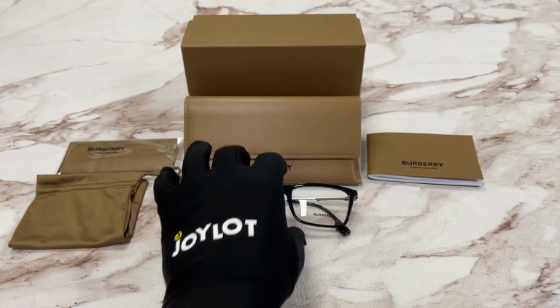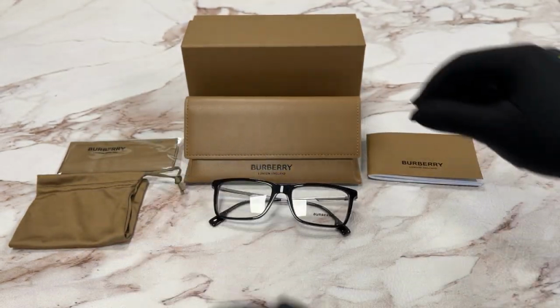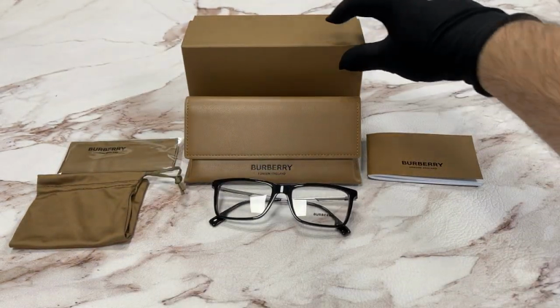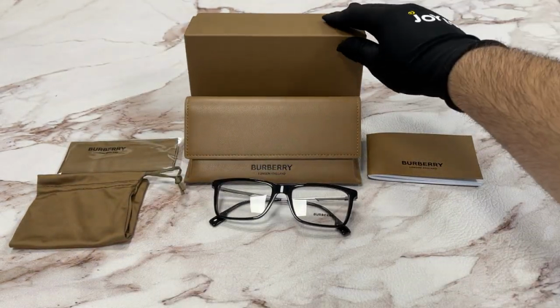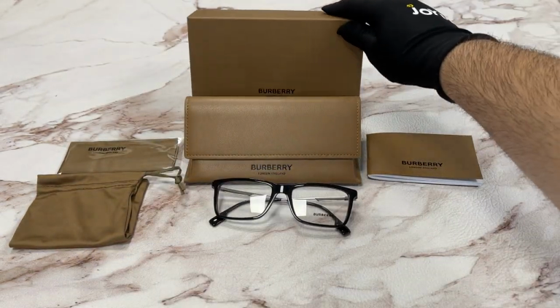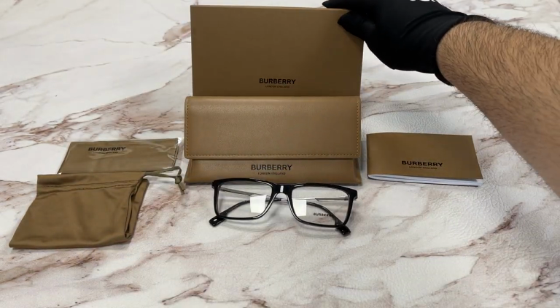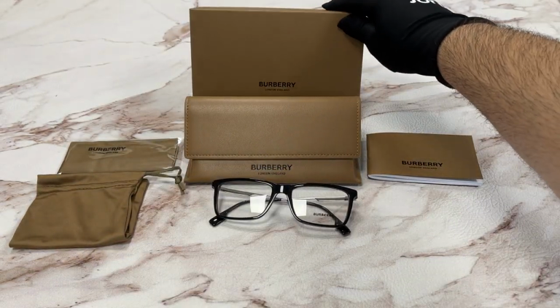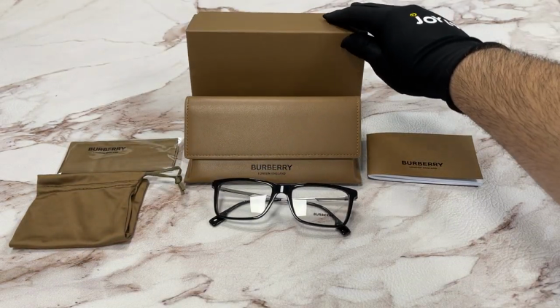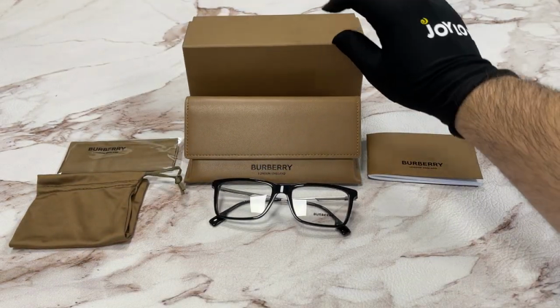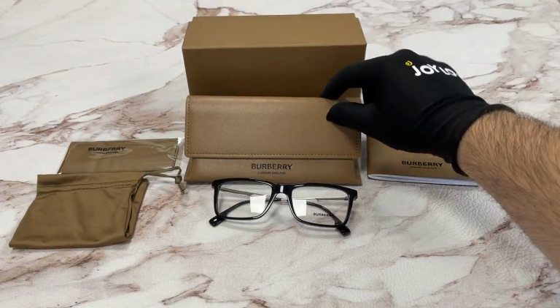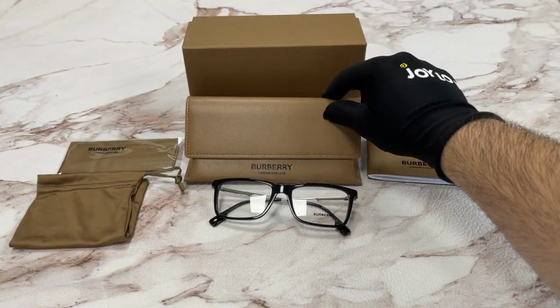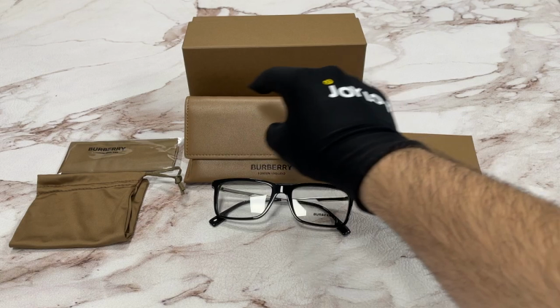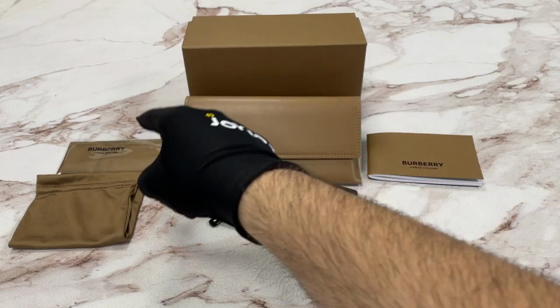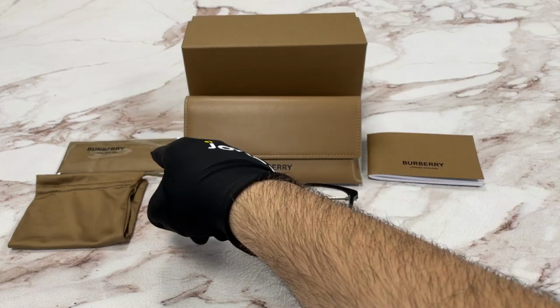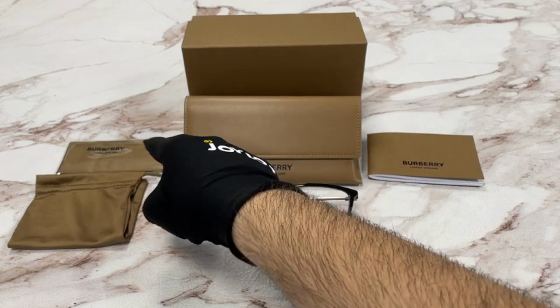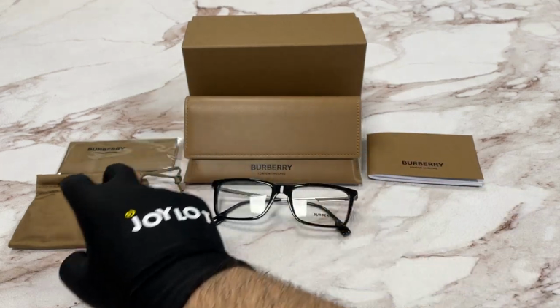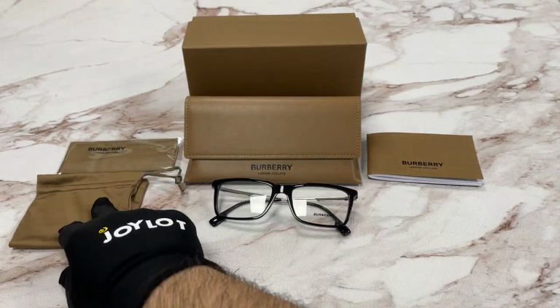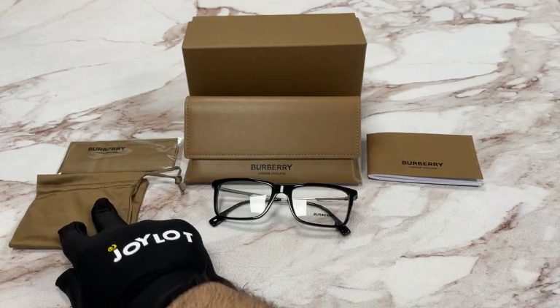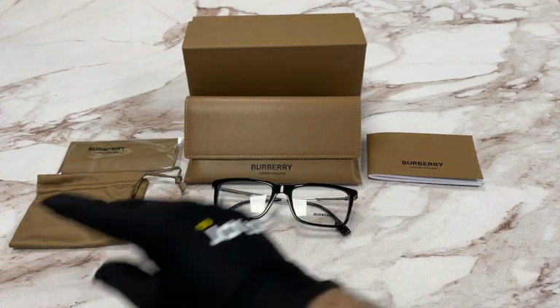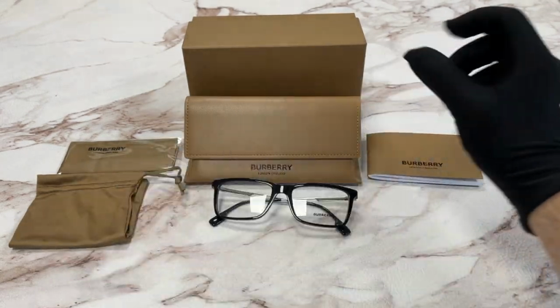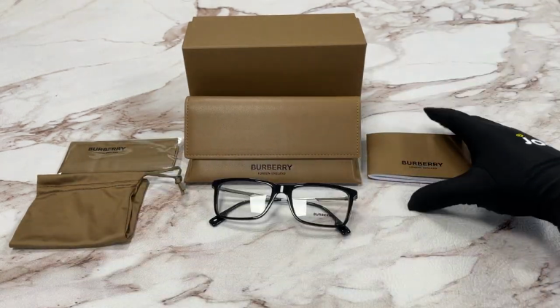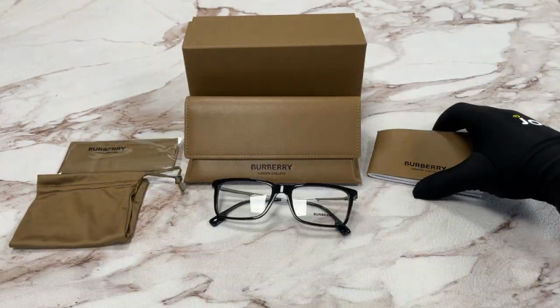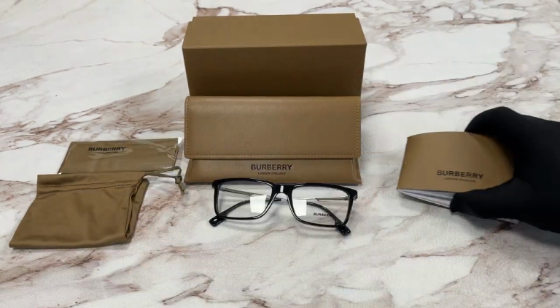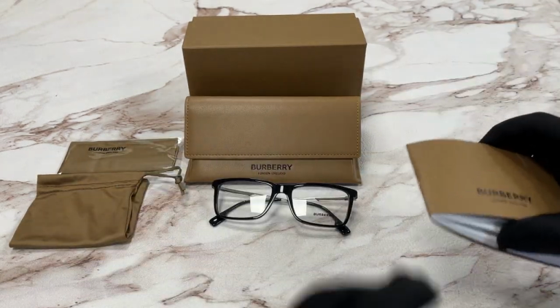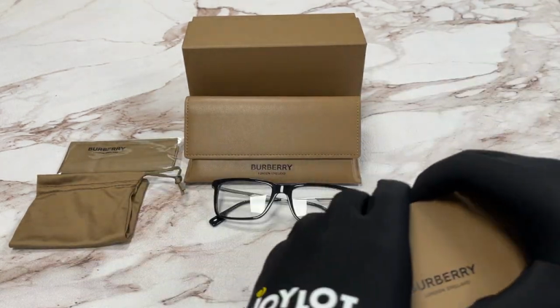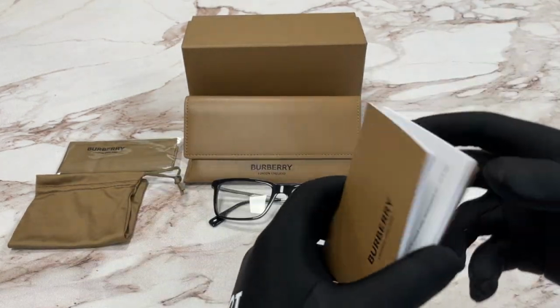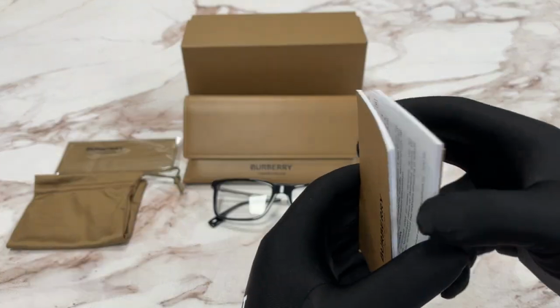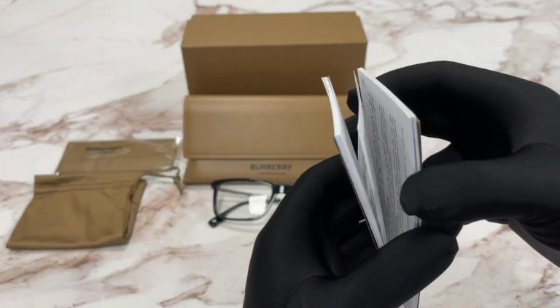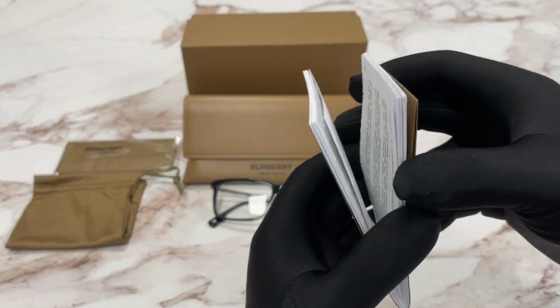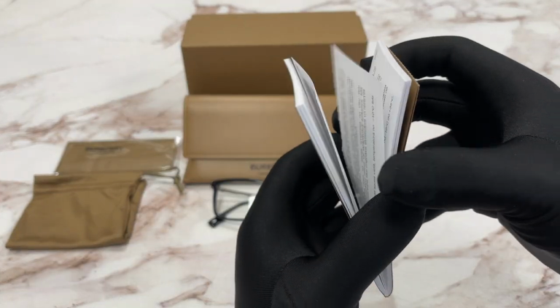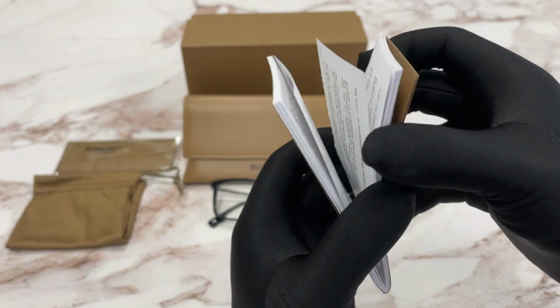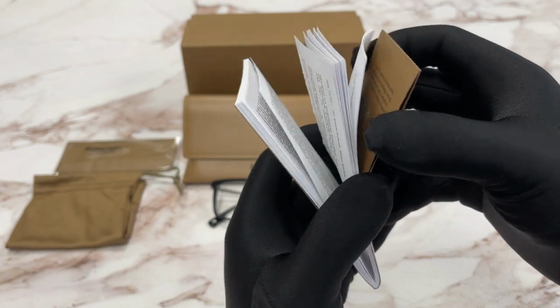It comes with a Burberry gift box, a hard case, a microfiber clean cloth, a dust bag, and a manufacturer booklet. The manufacturer is Luxottica.